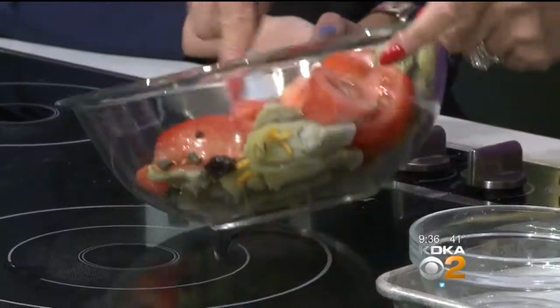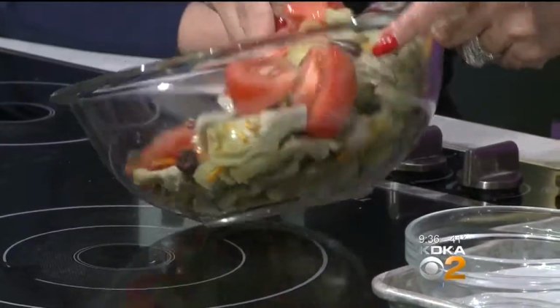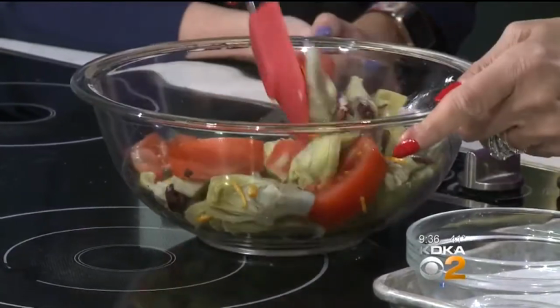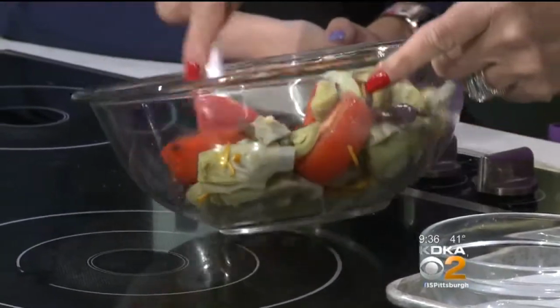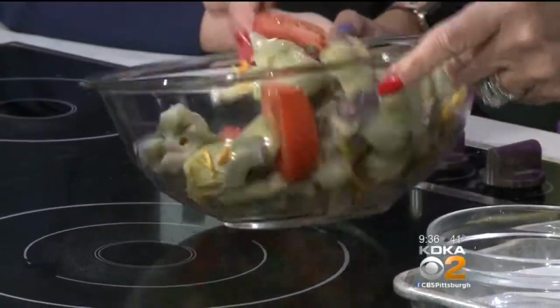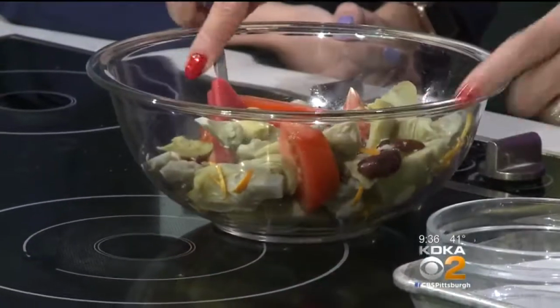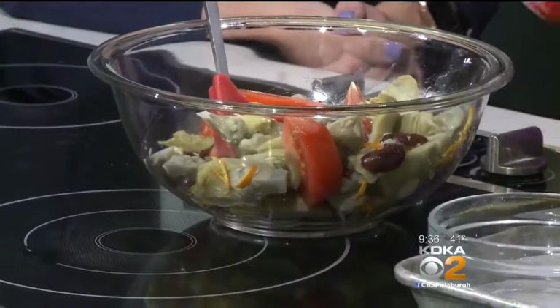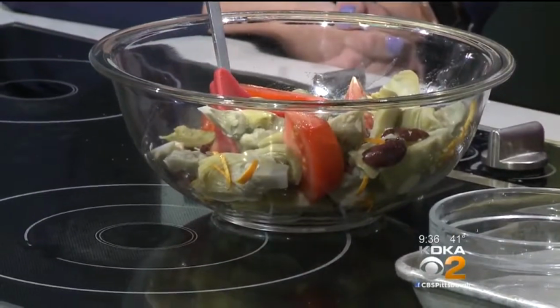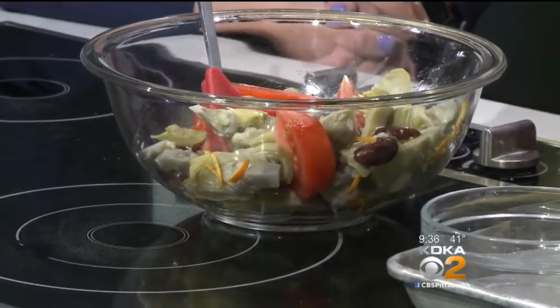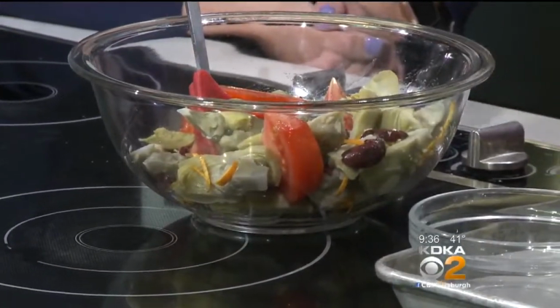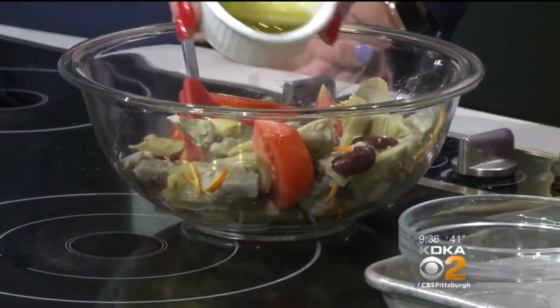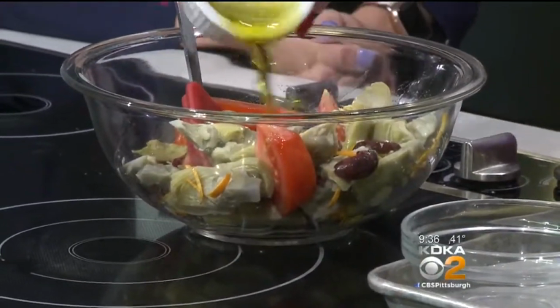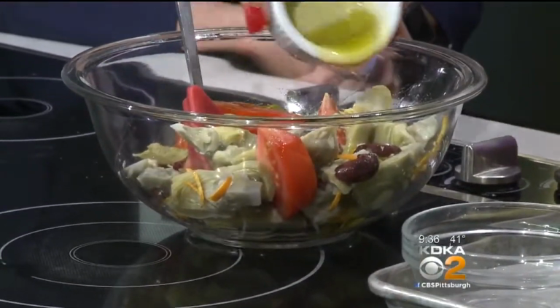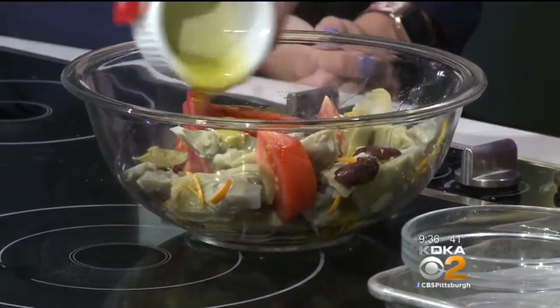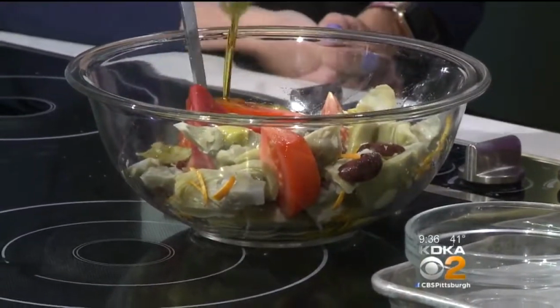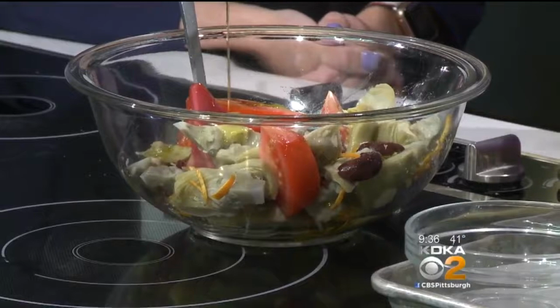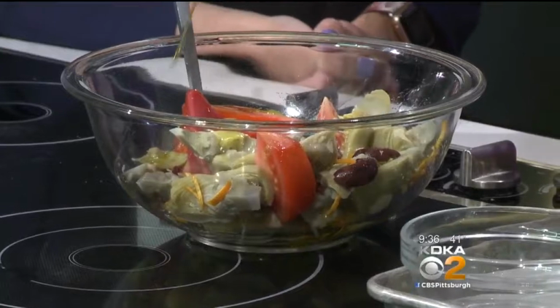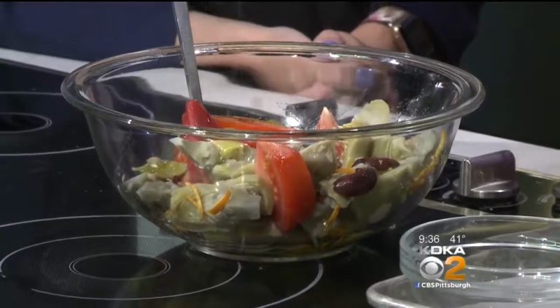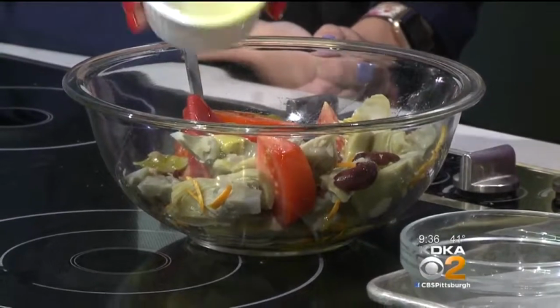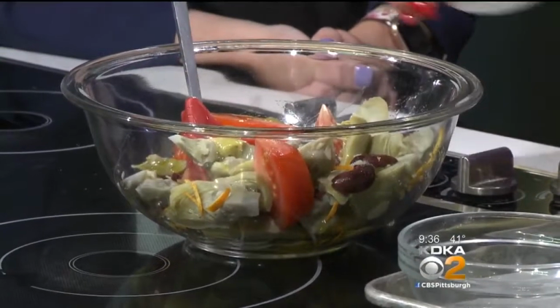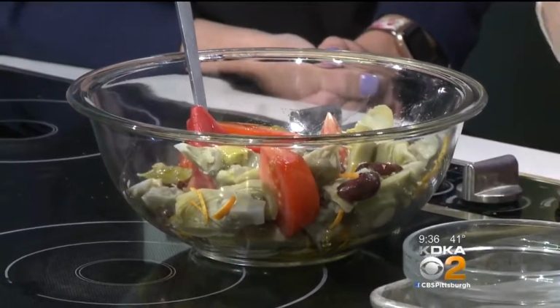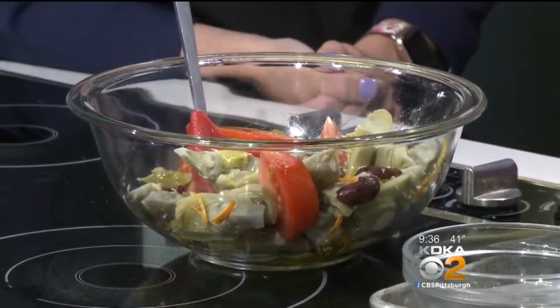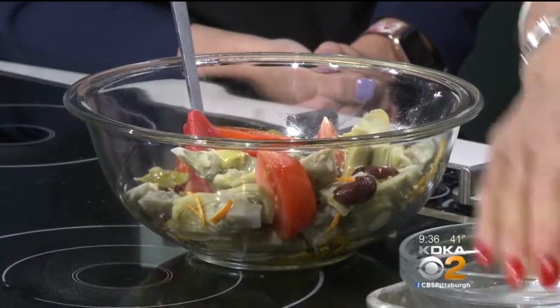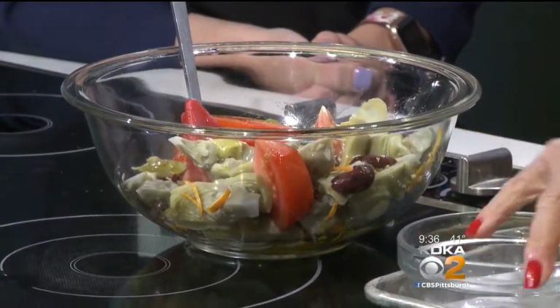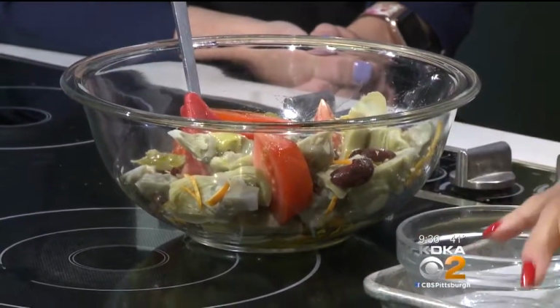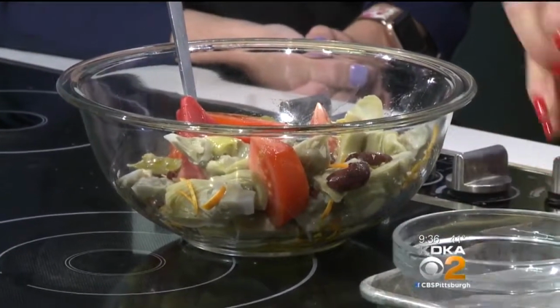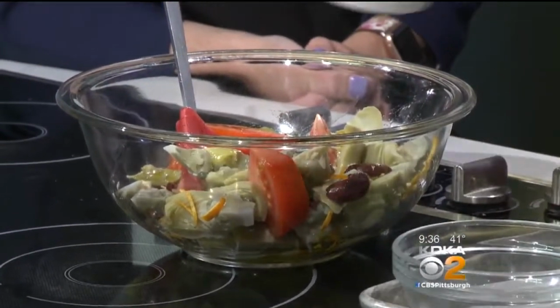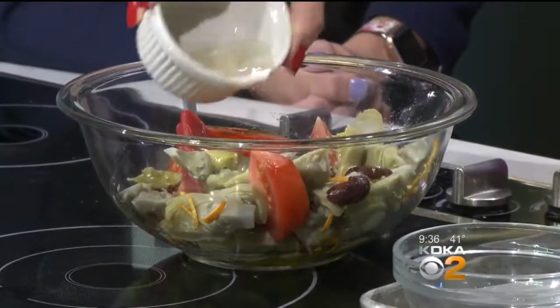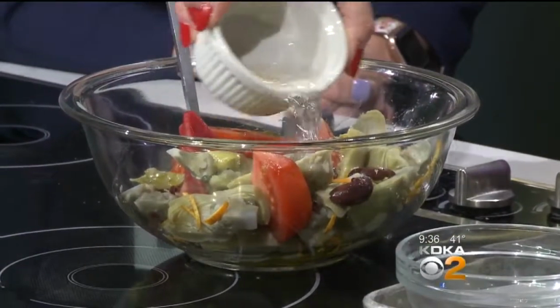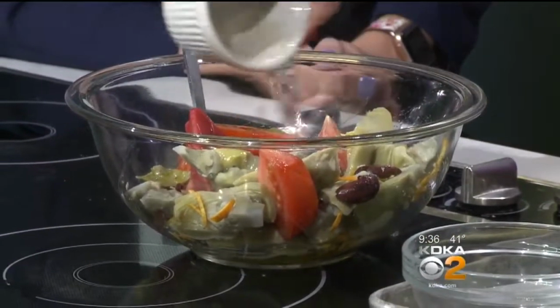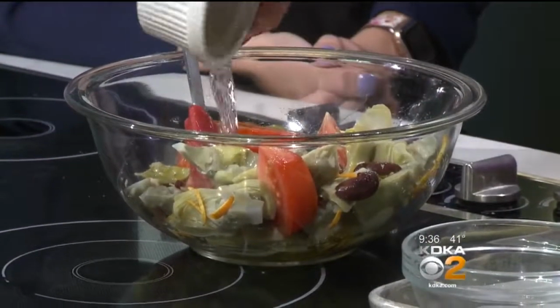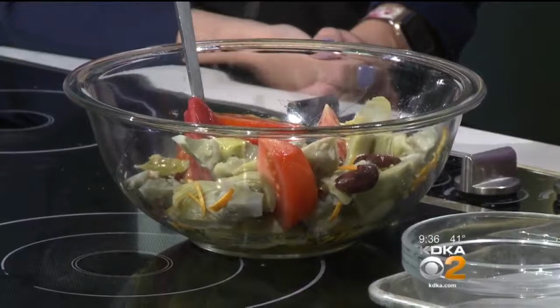I'm going to mix this together. Here's some olive oil — nice Greek, fruity olive oil. Greek olive oil is the best. A little bit of white wine.